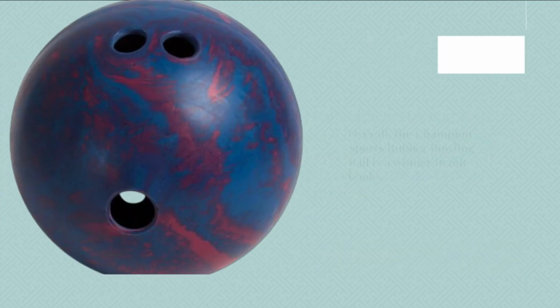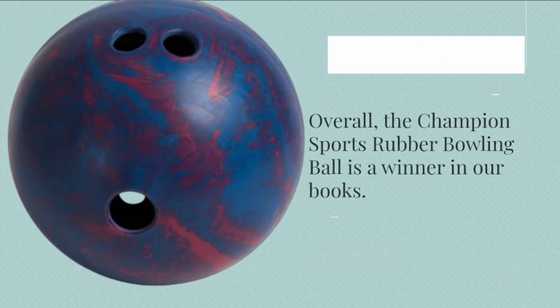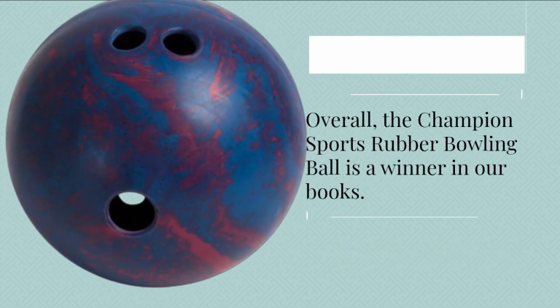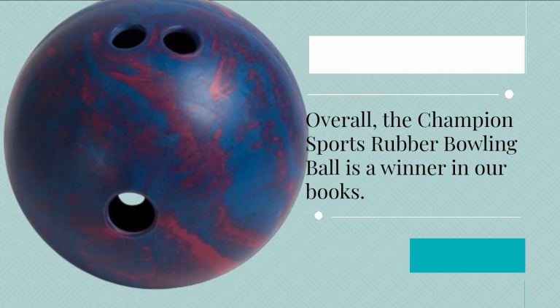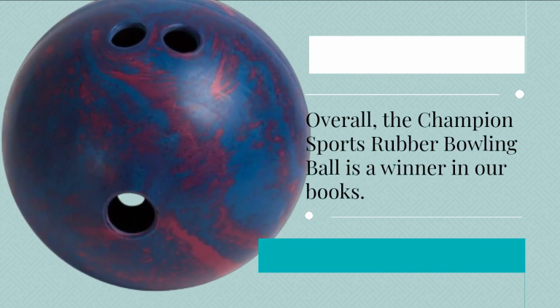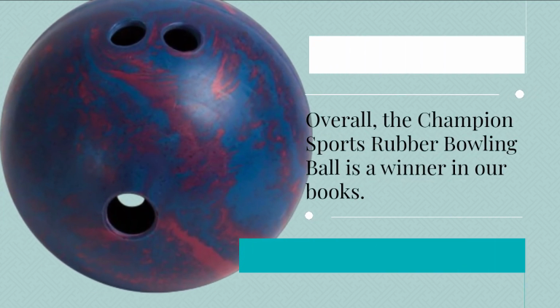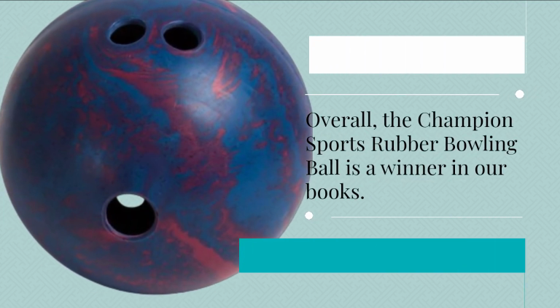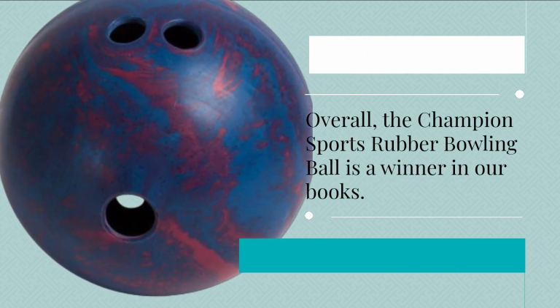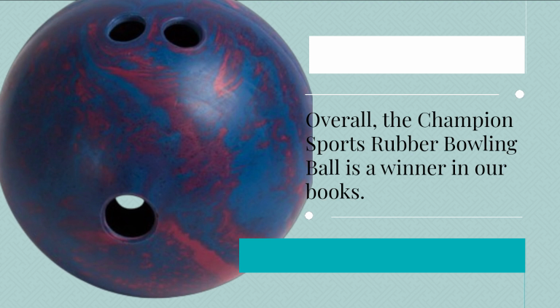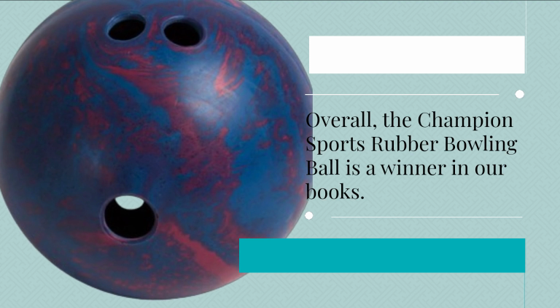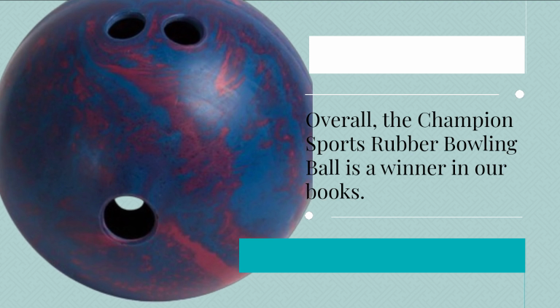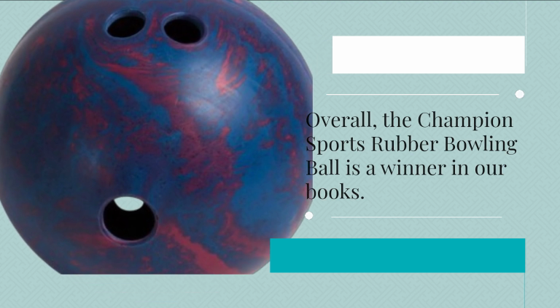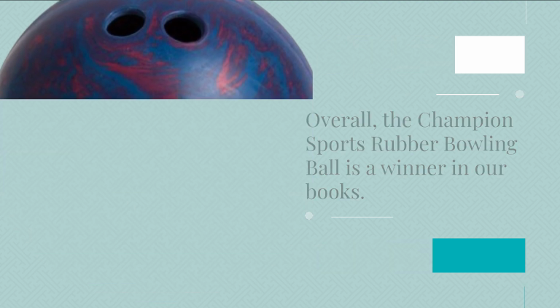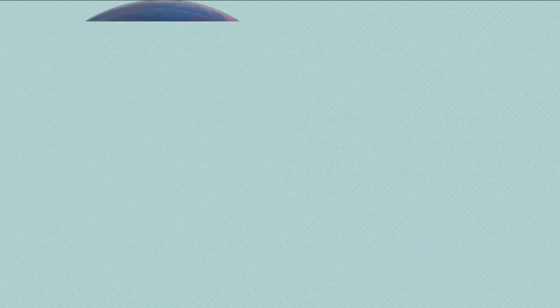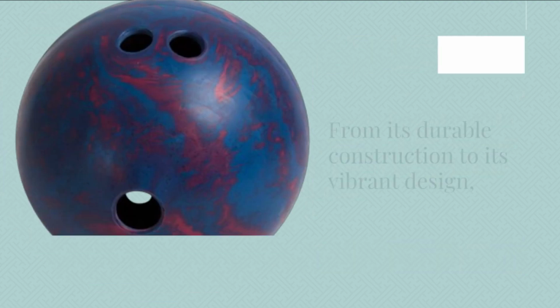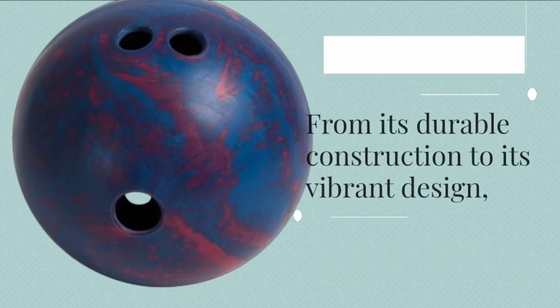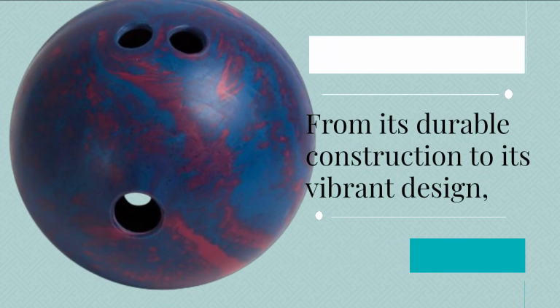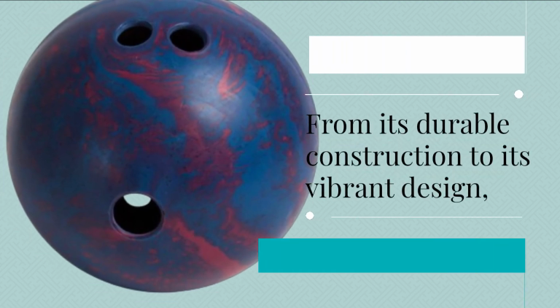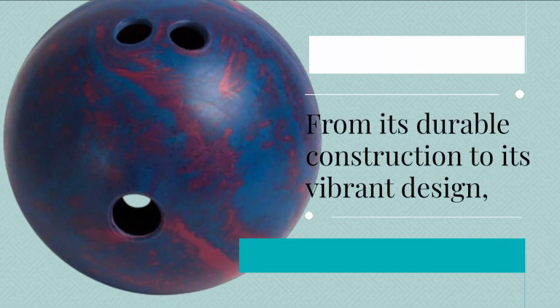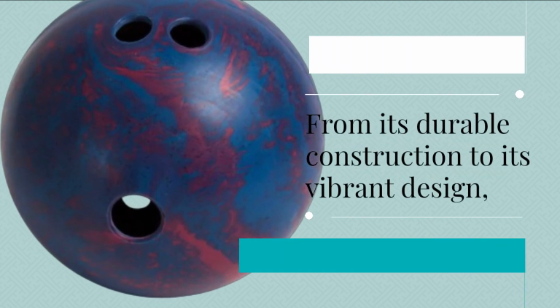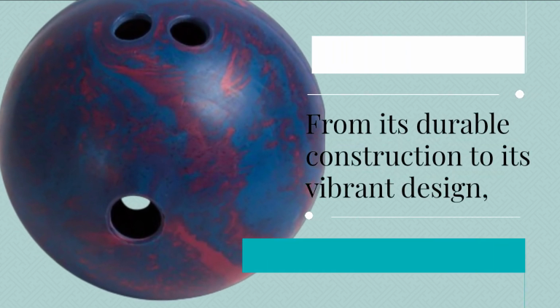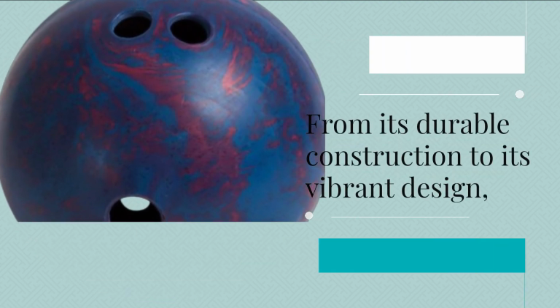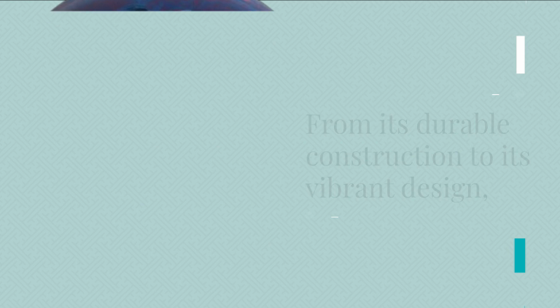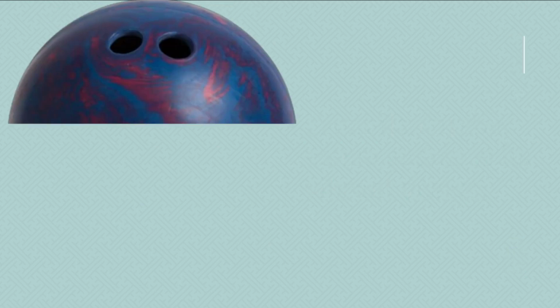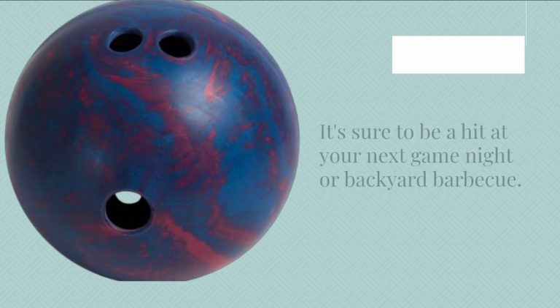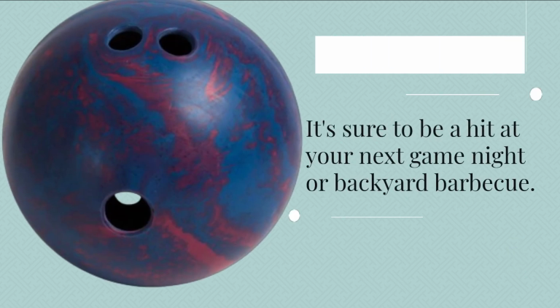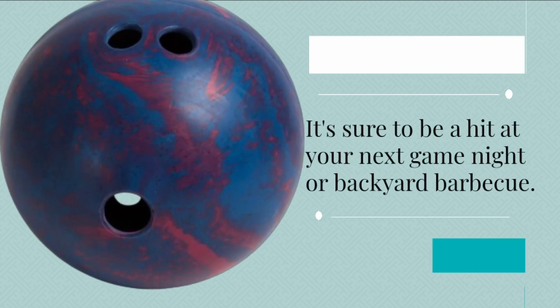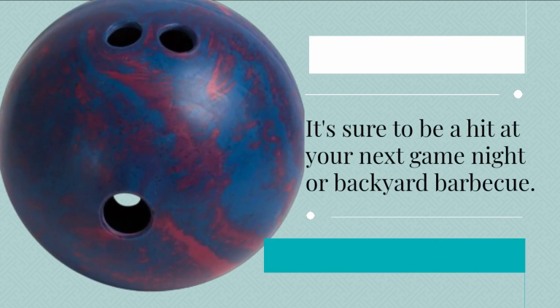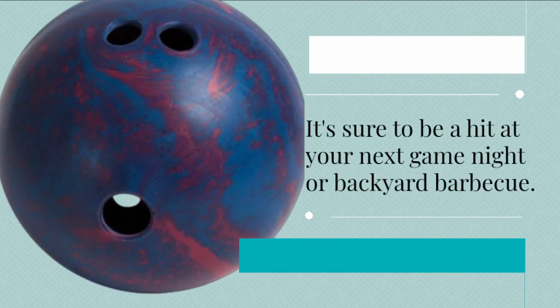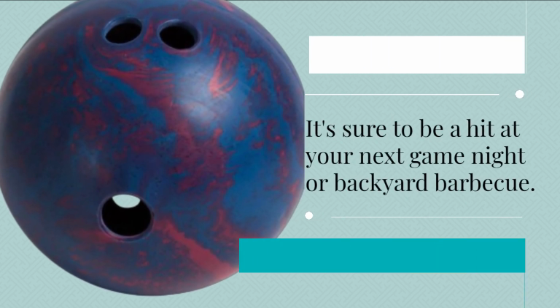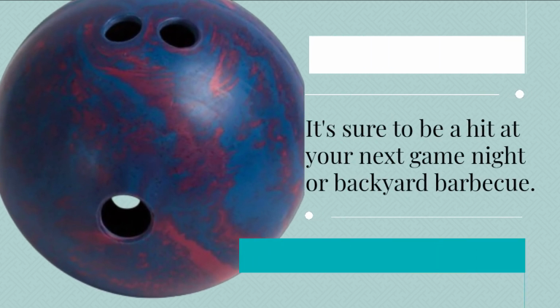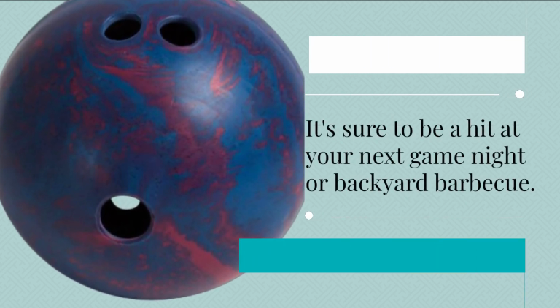Overall, the Champion Sports Rubber Bowling Ball is a winner in our books. From its durable construction to its vibrant design, it's sure to be a hit at your next game night or backyard barbecue.